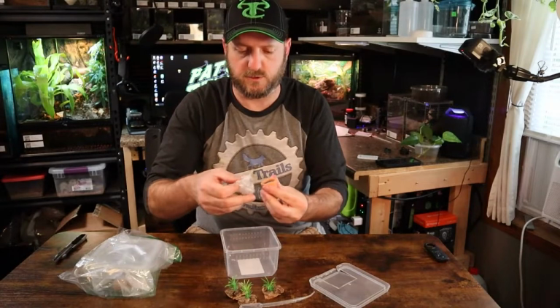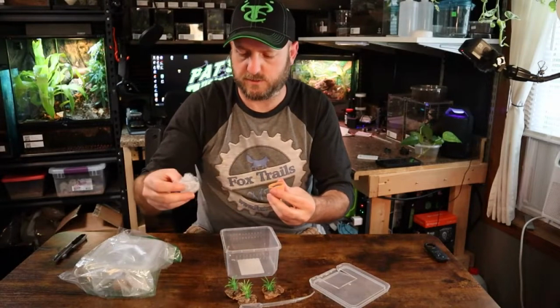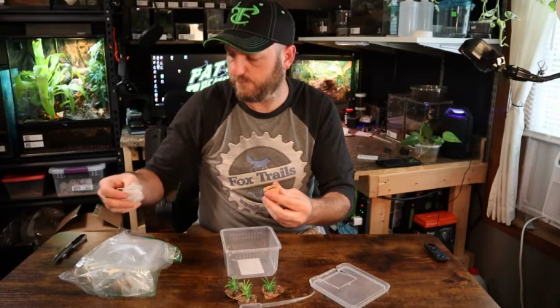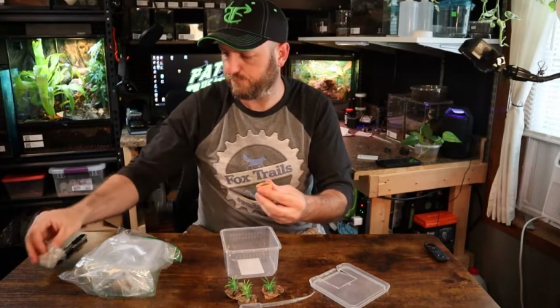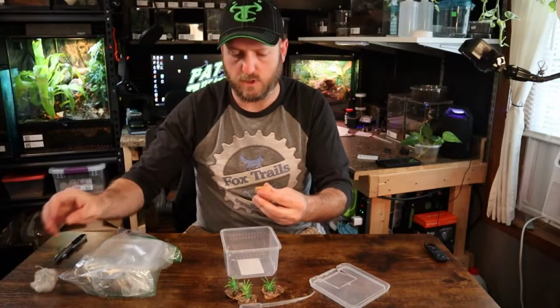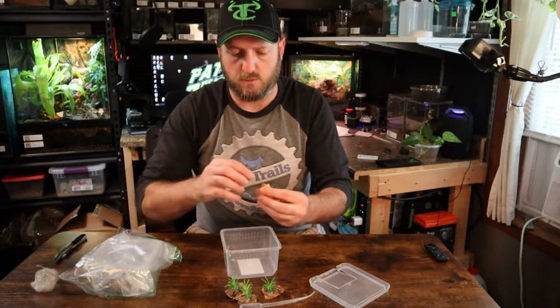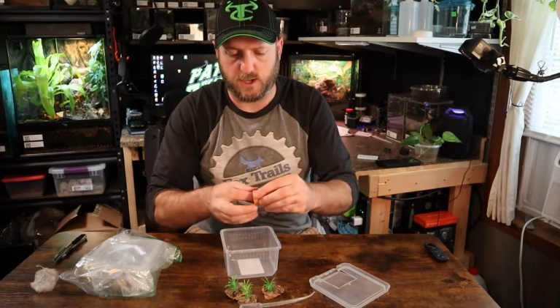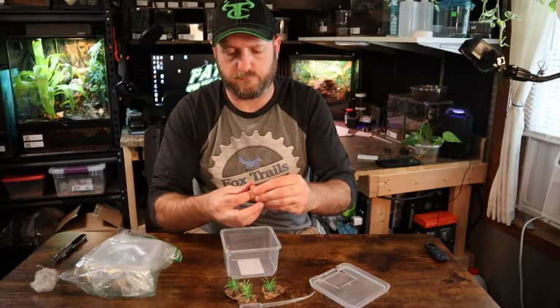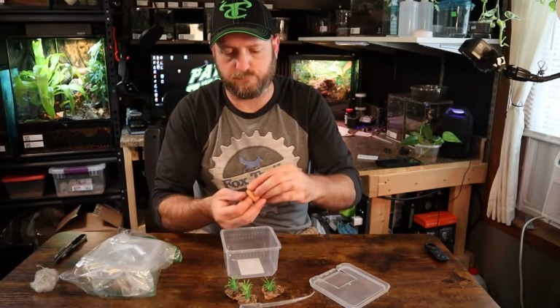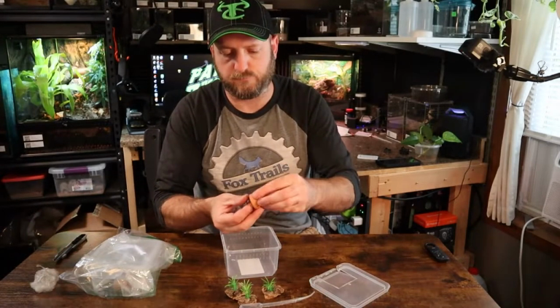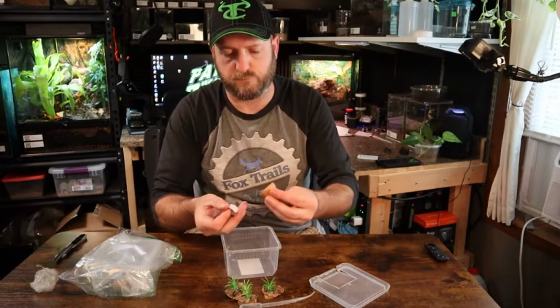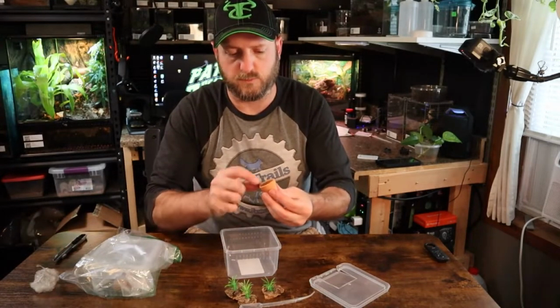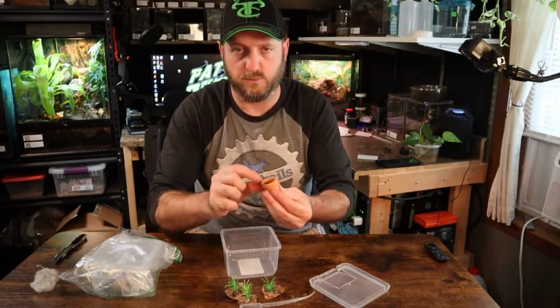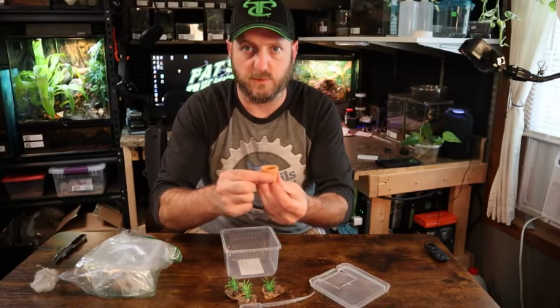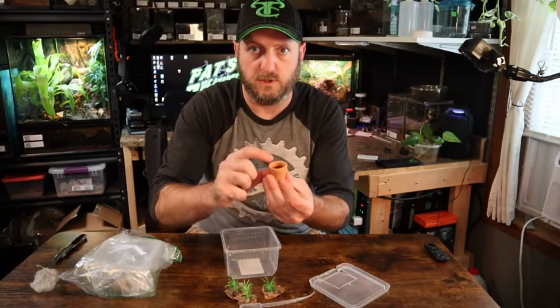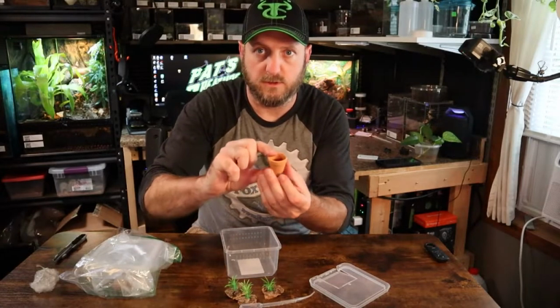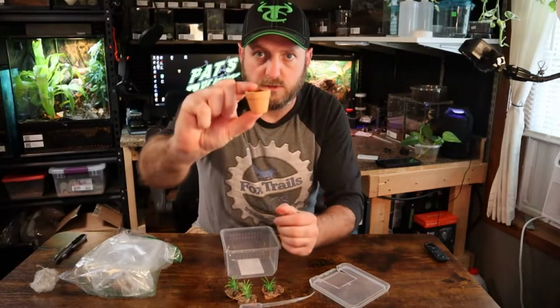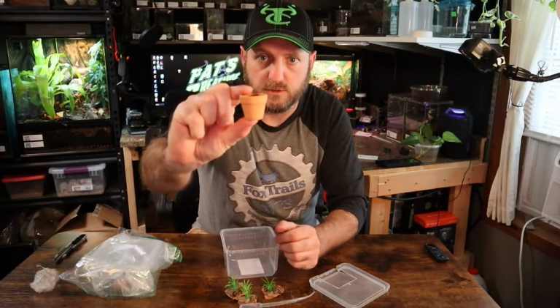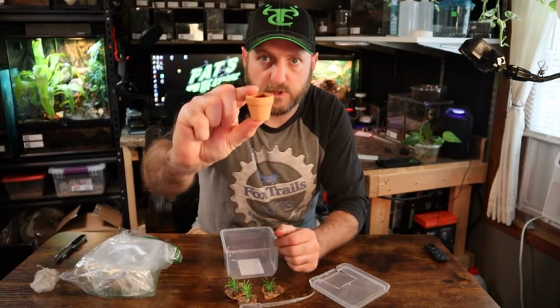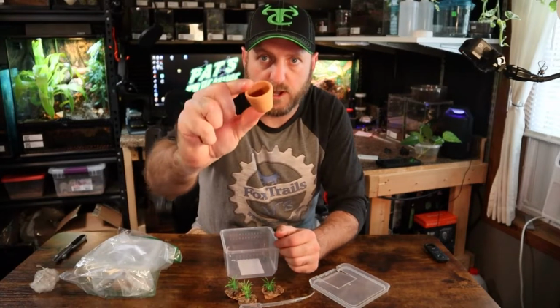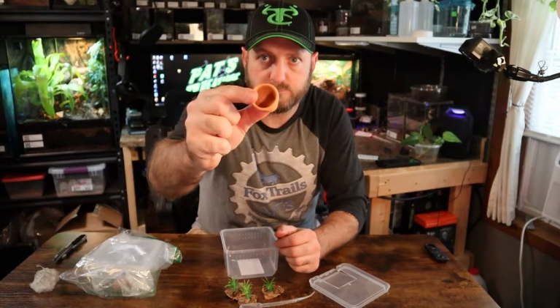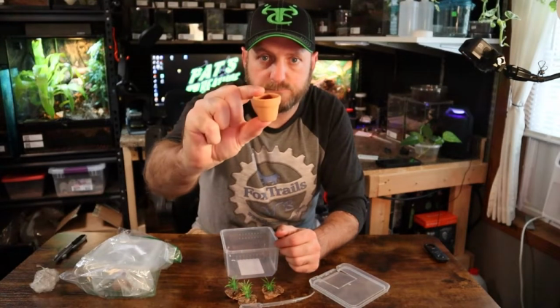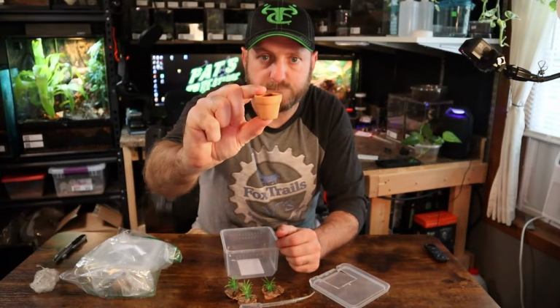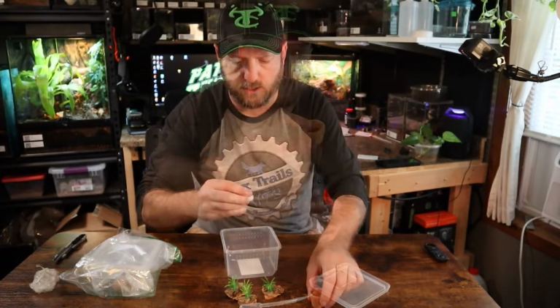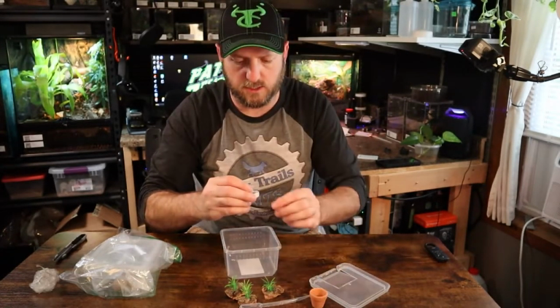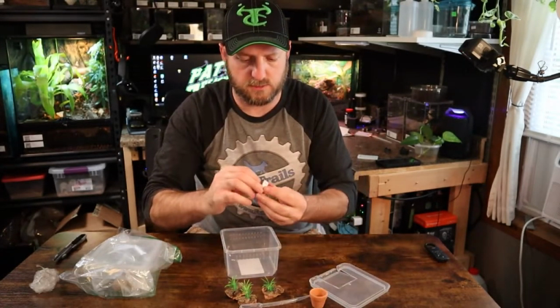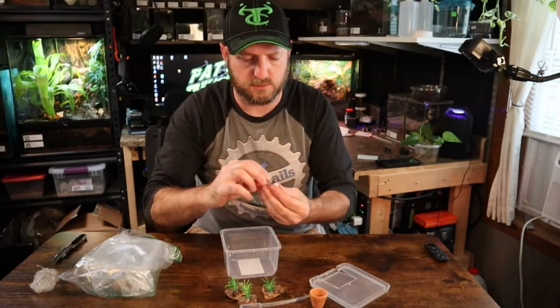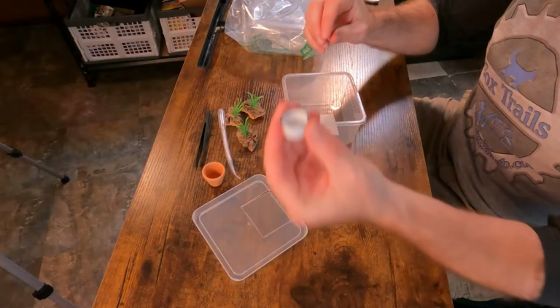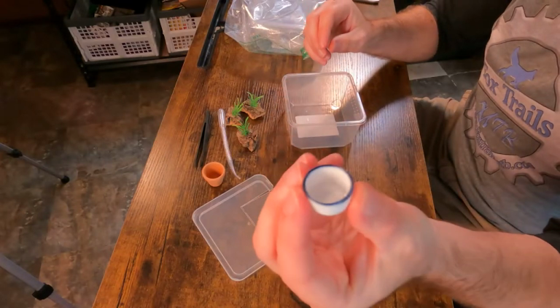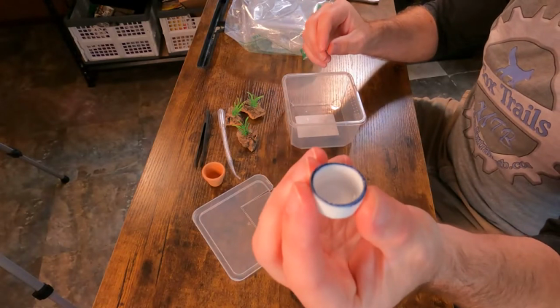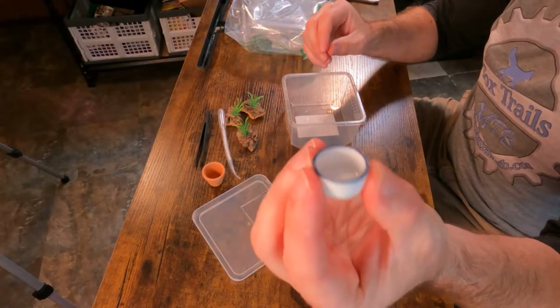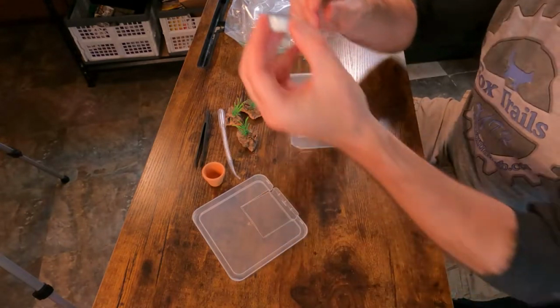So there are two decorative items here: a little flower pot and a tiny little bowl.